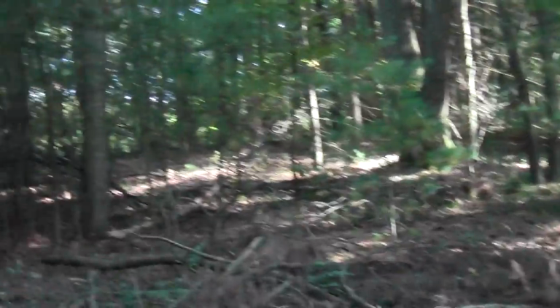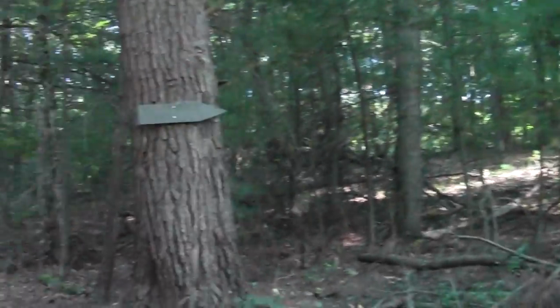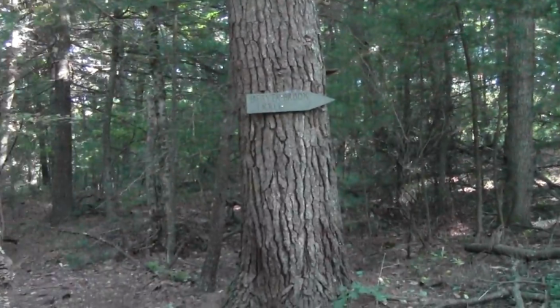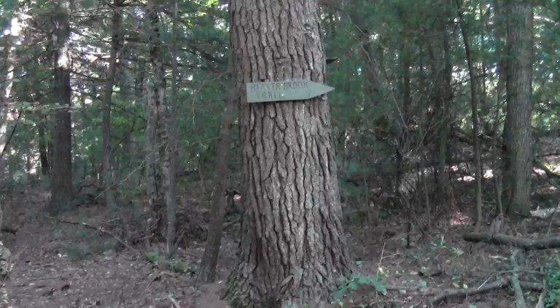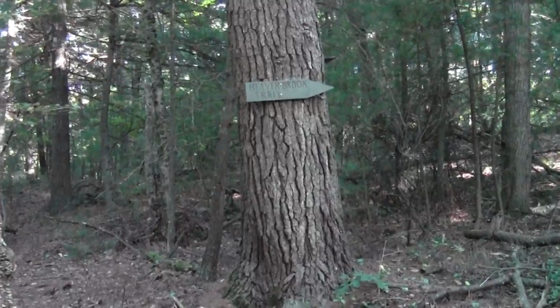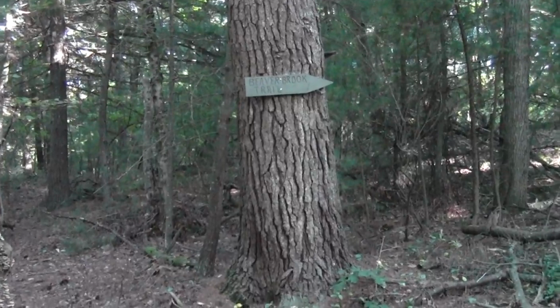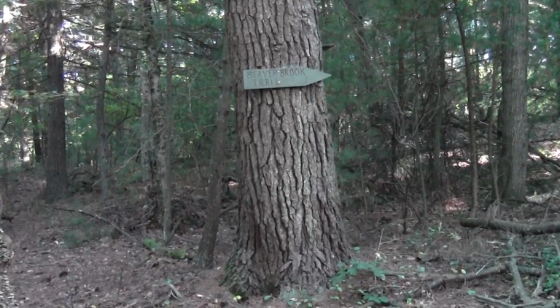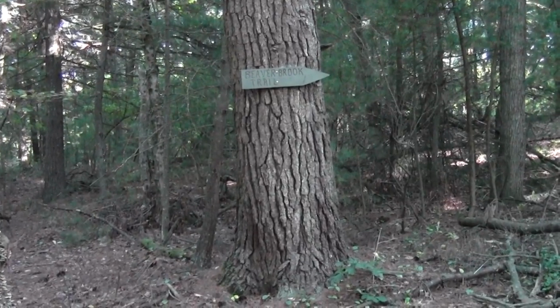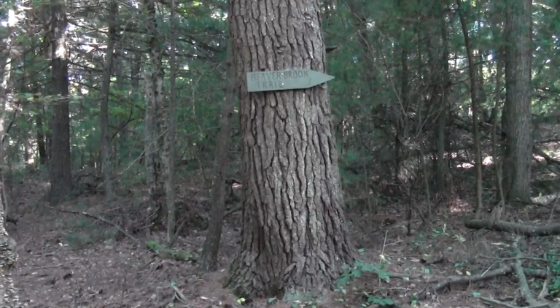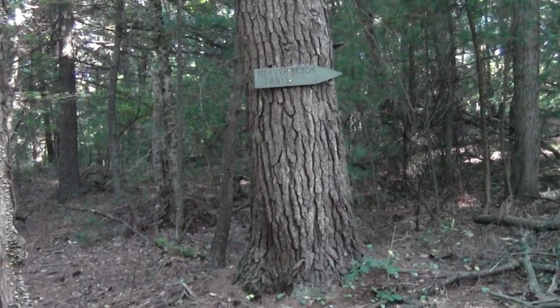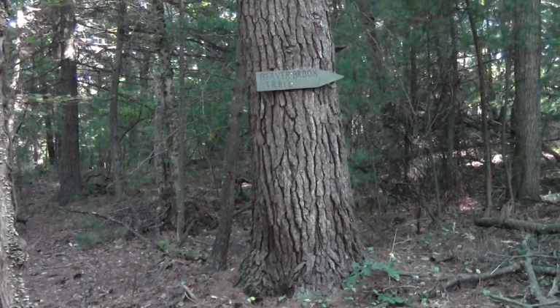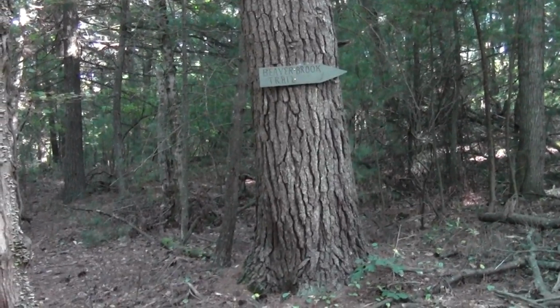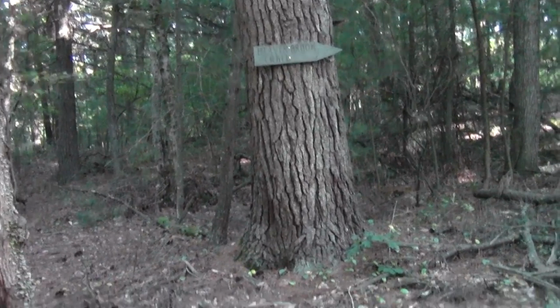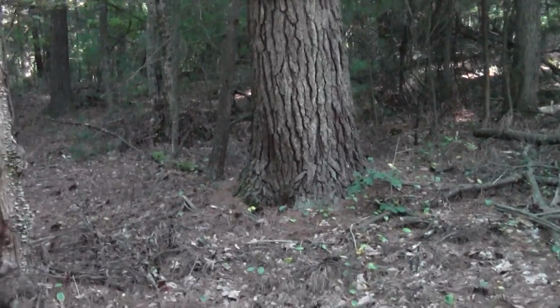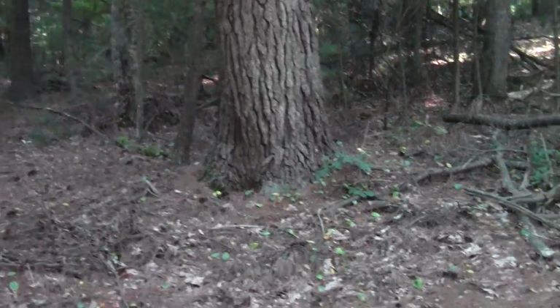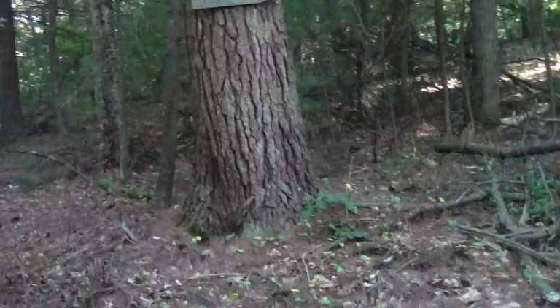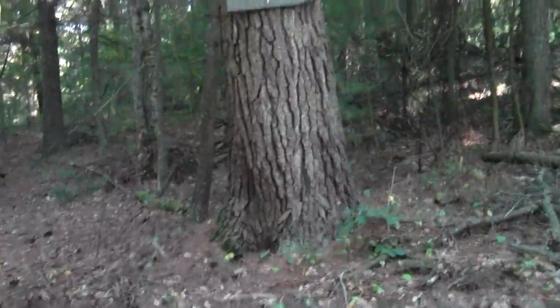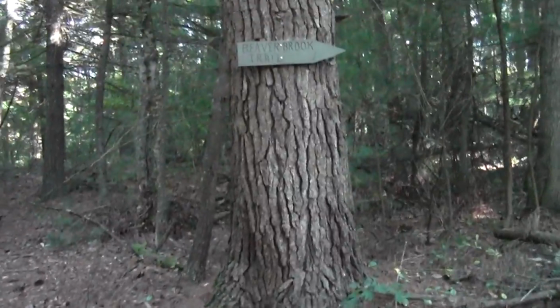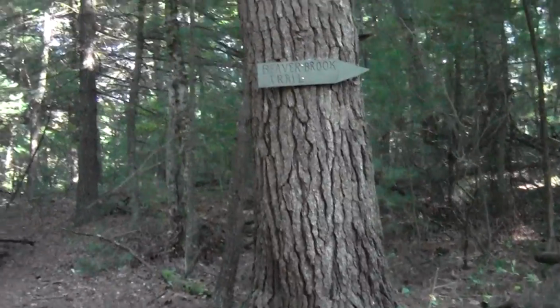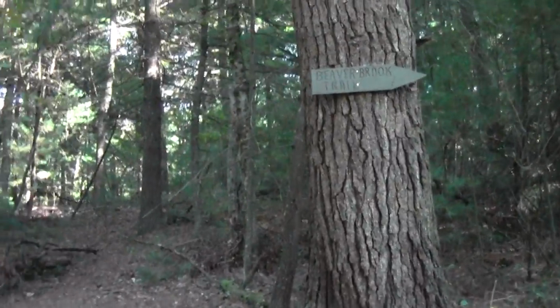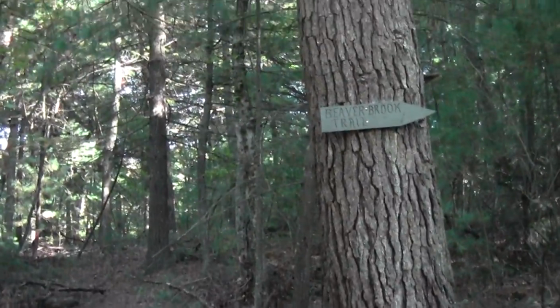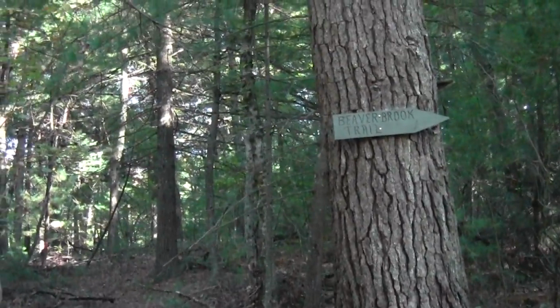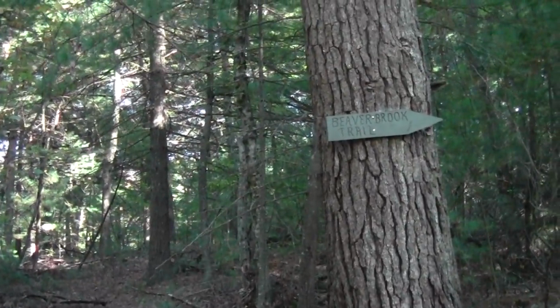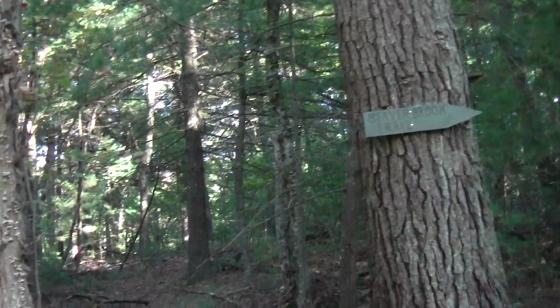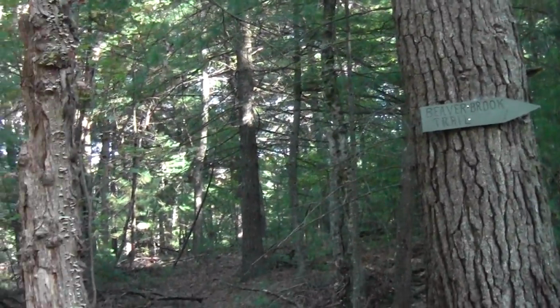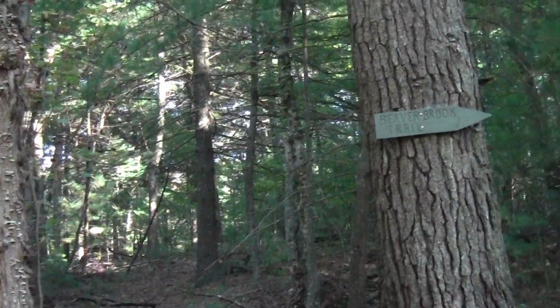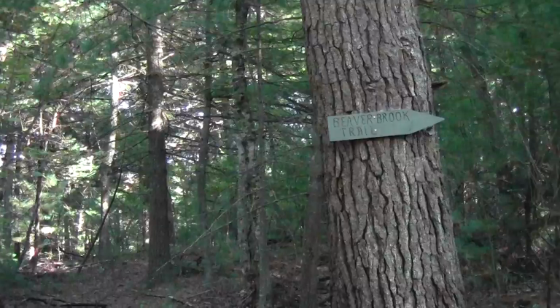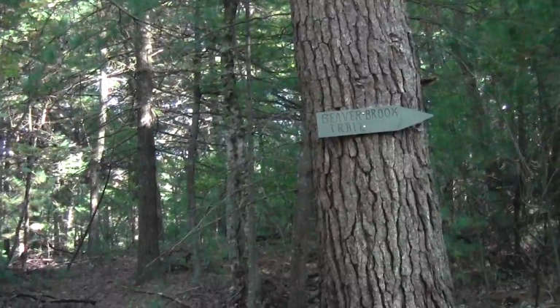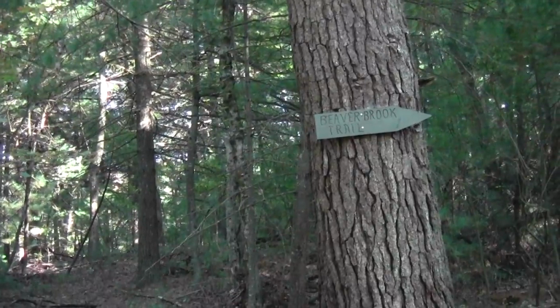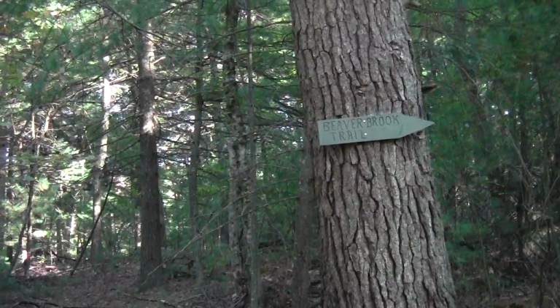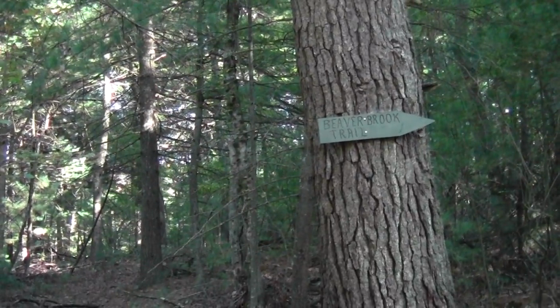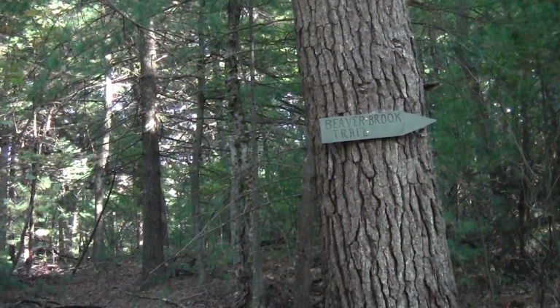I figure I've got enough. It's a sign — it just isn't easy to spot until you're on top of it. Yes, it indicates the Beaver Brook Trailway.